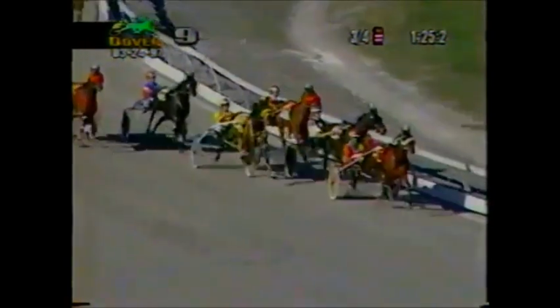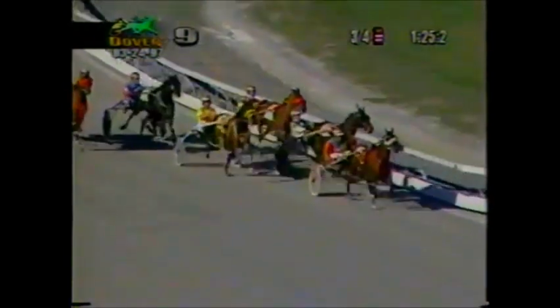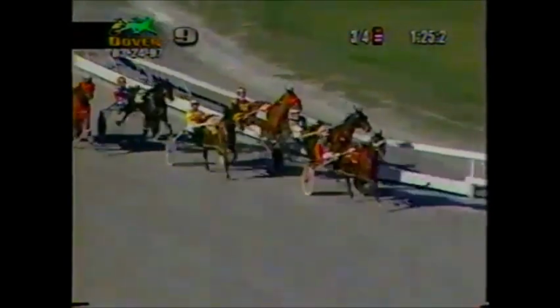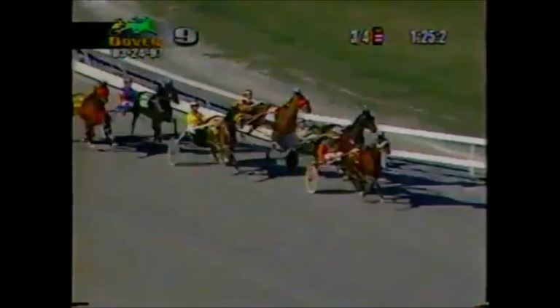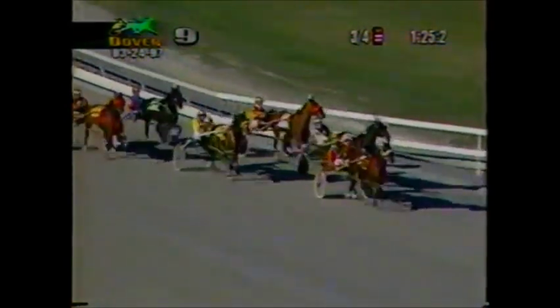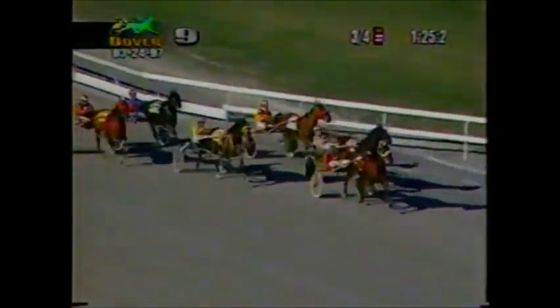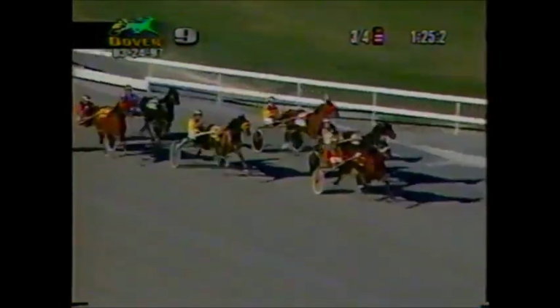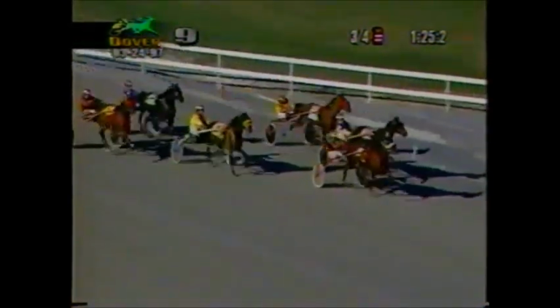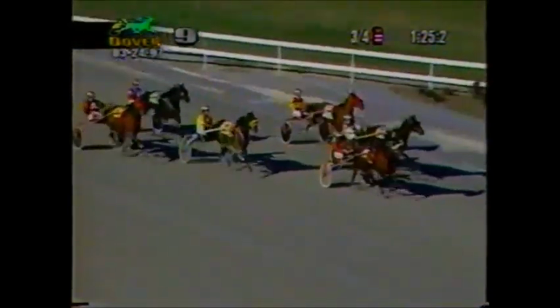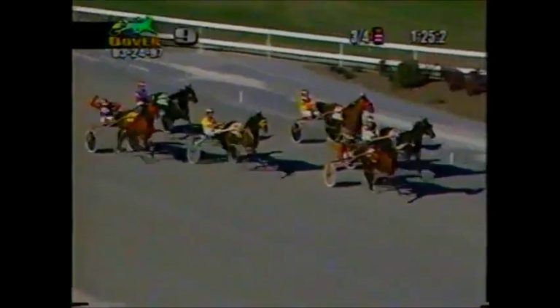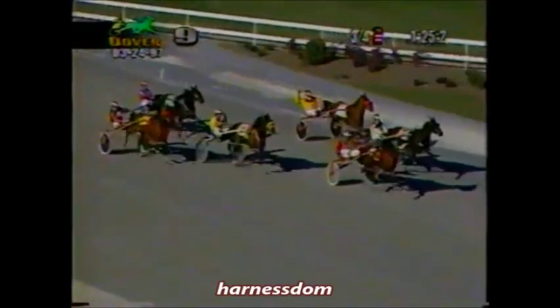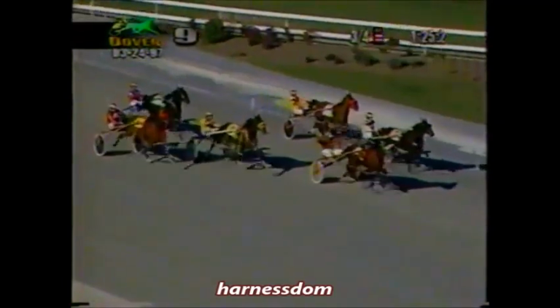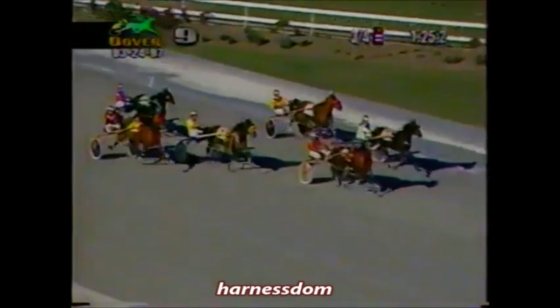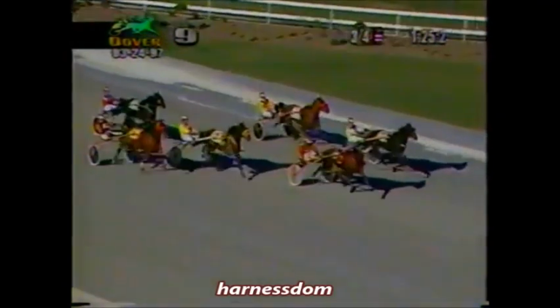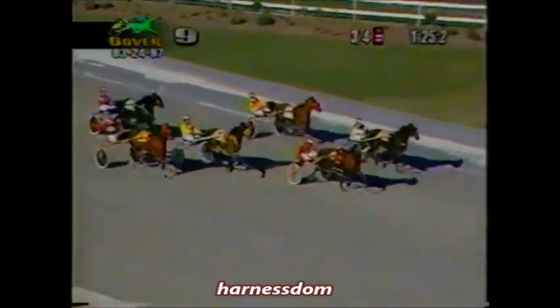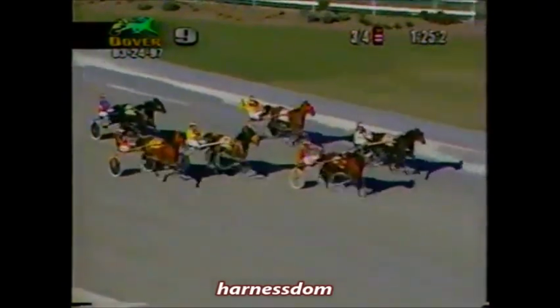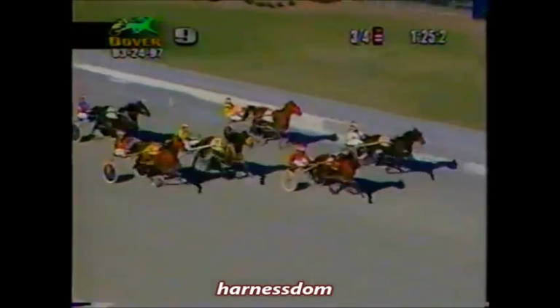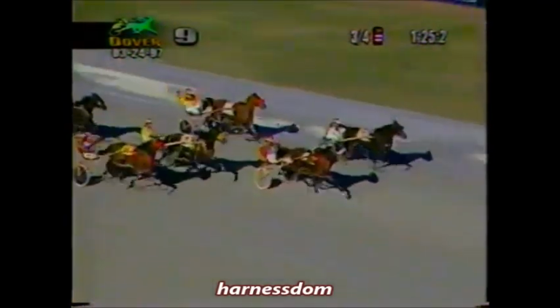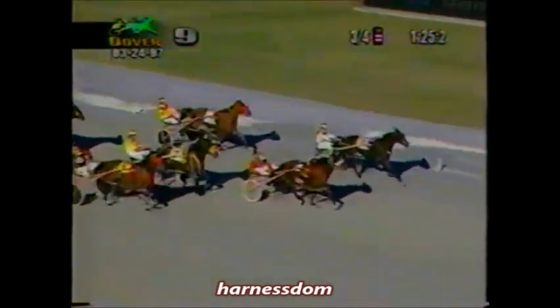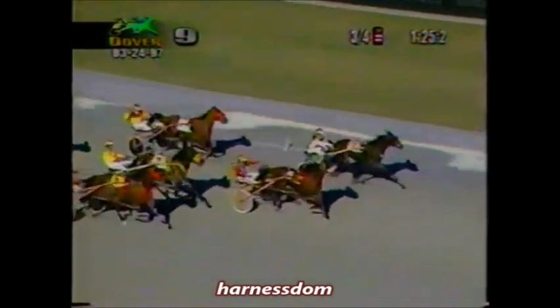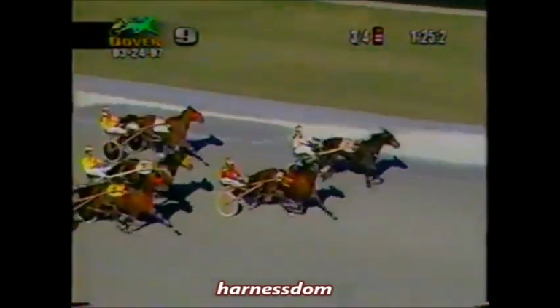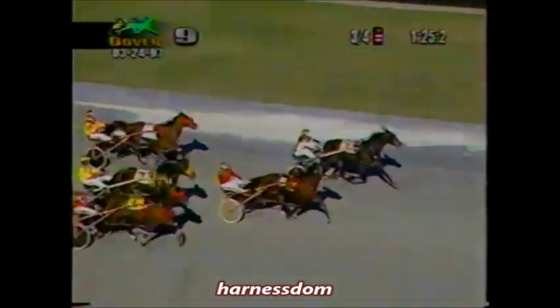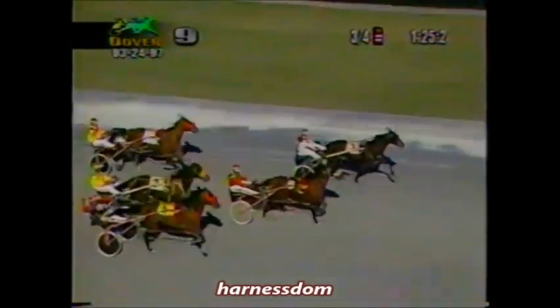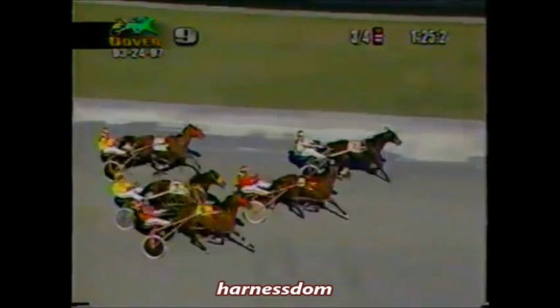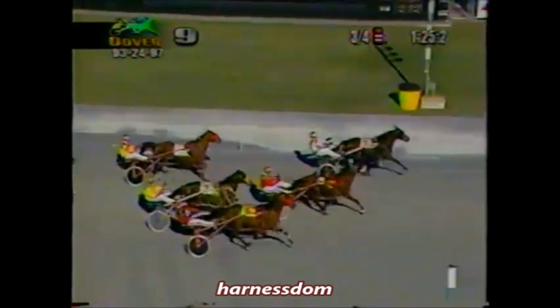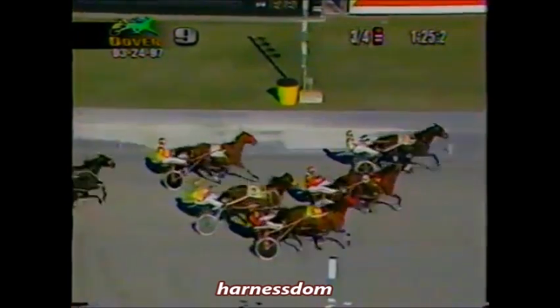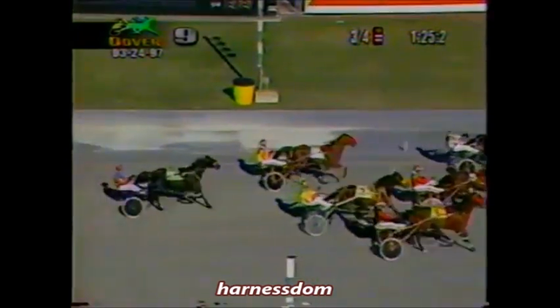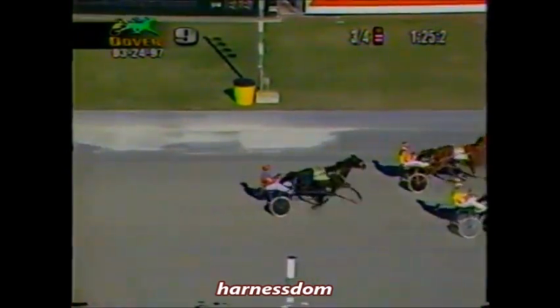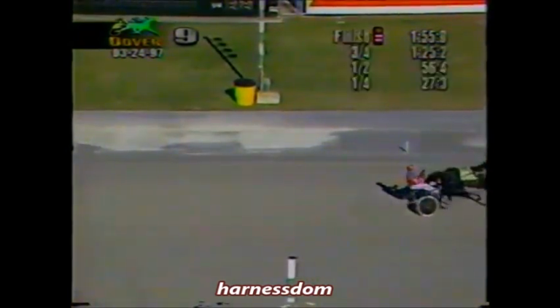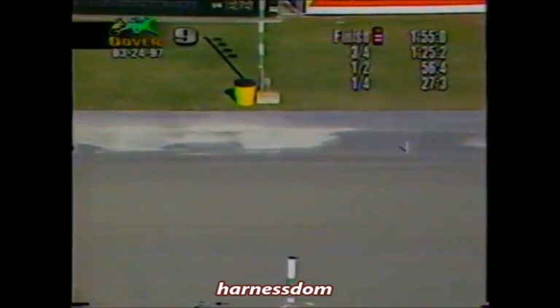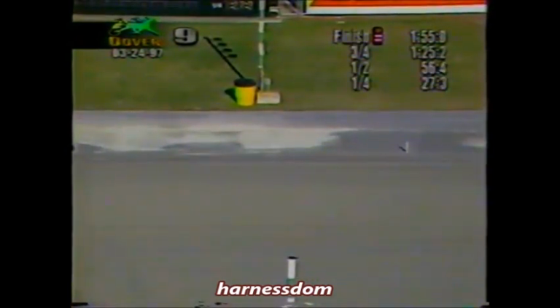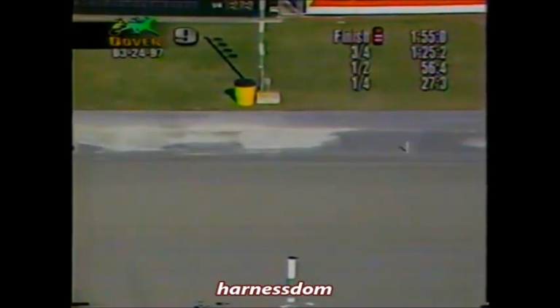Jack's Choice going to come down the inside. They fly for the wire. Here comes Jack's Choice — Jack's Choice going to get up! In The Paint second. Late move. Hot Rod Todd third. Final time 1:55.